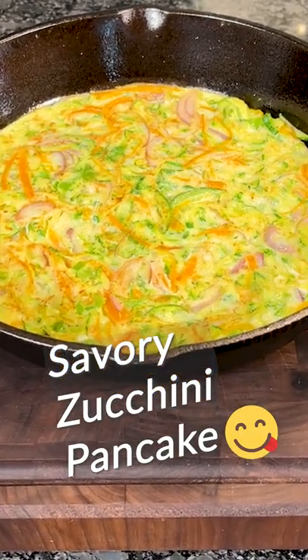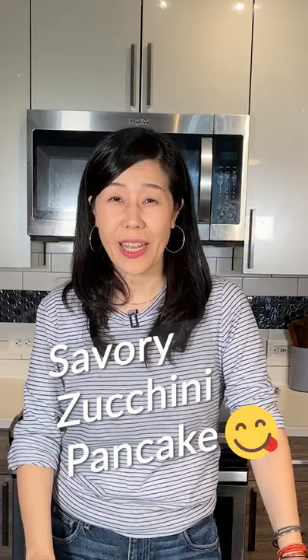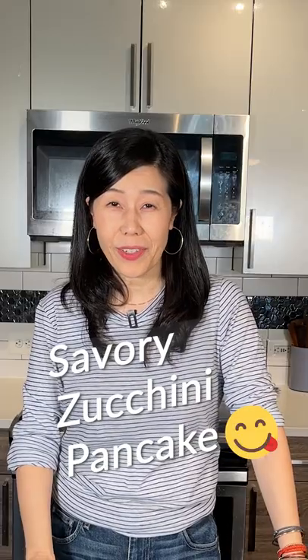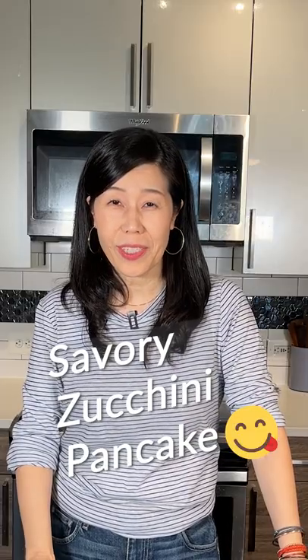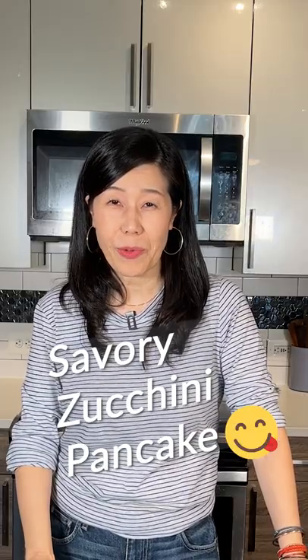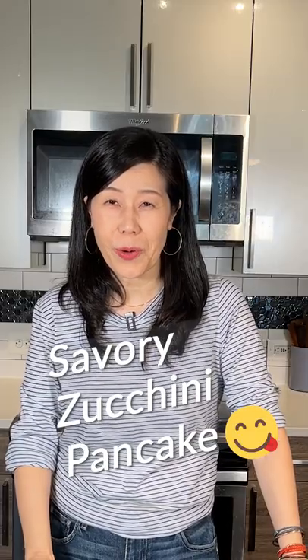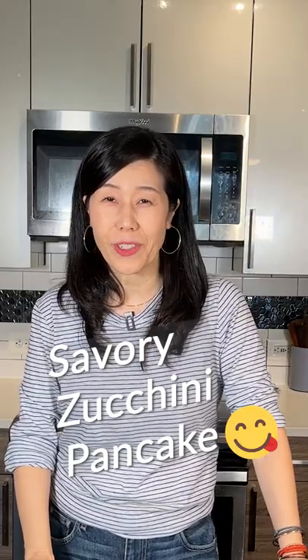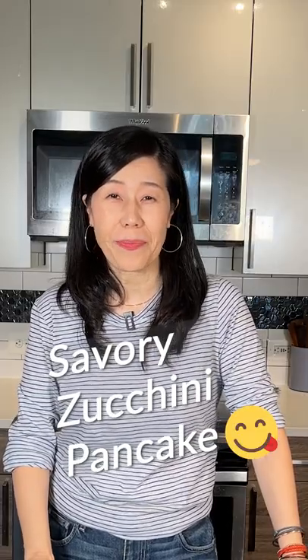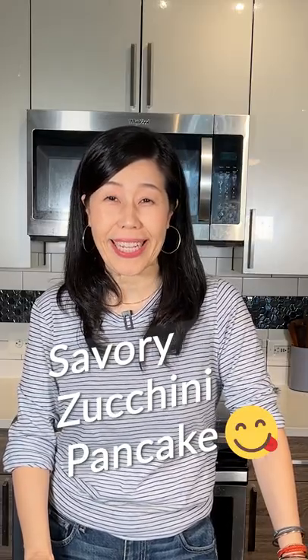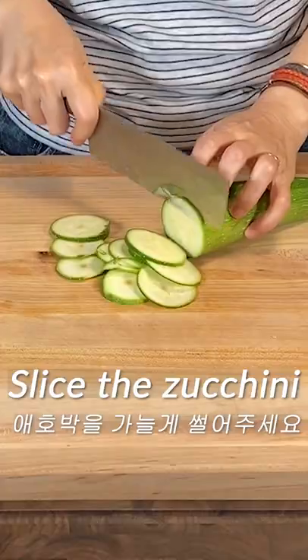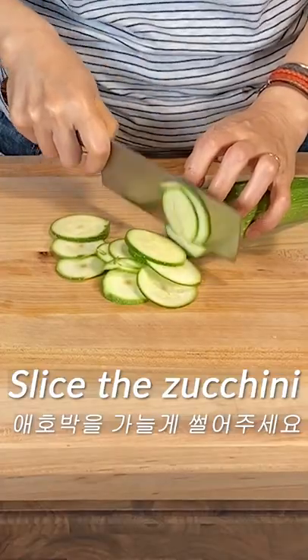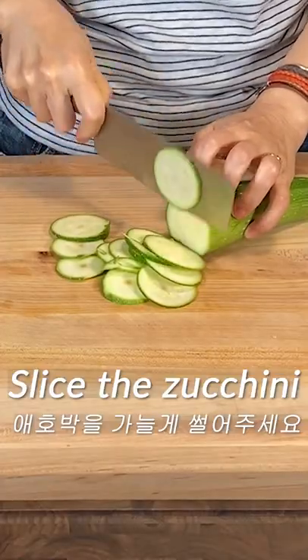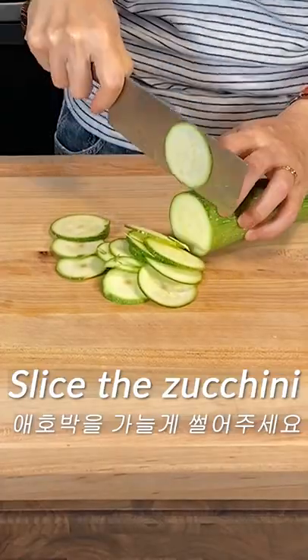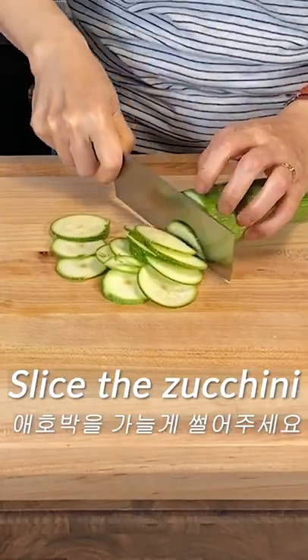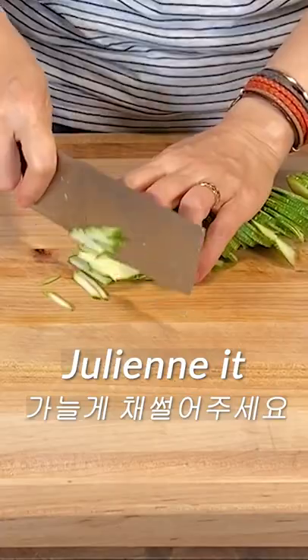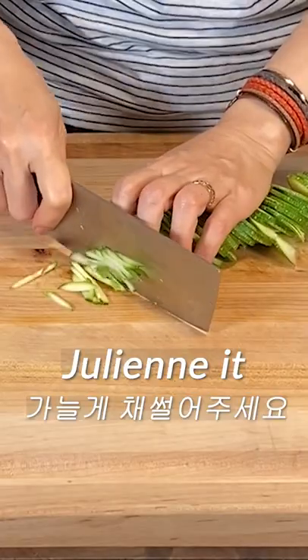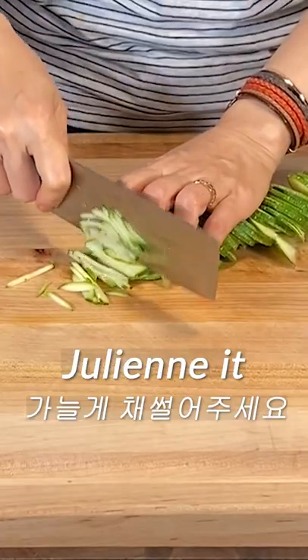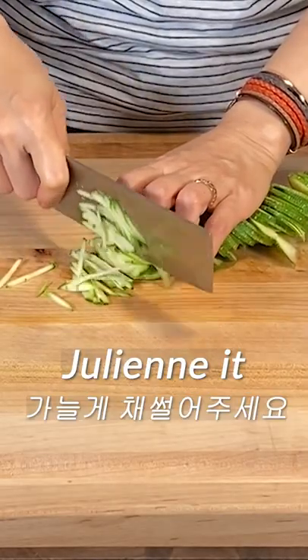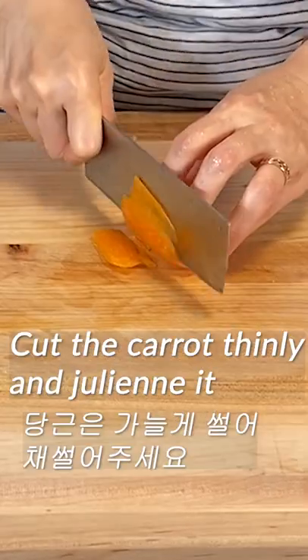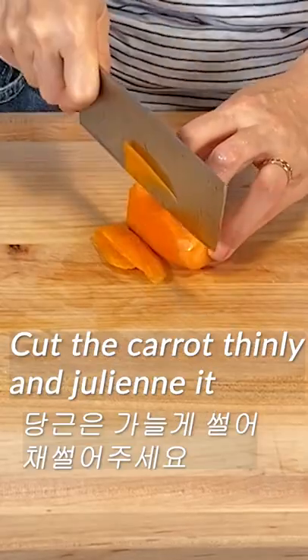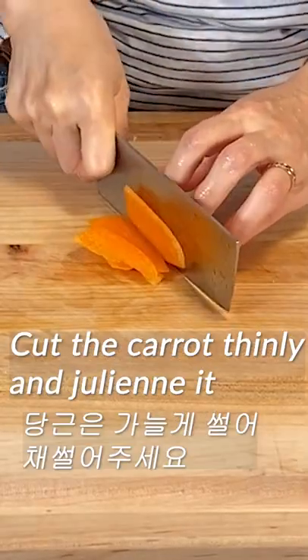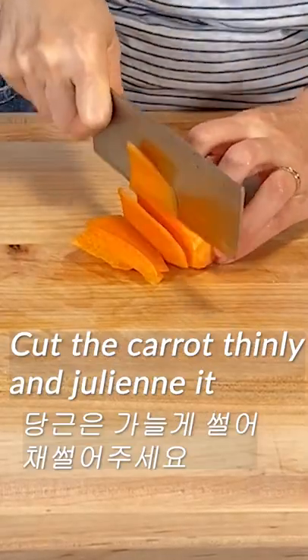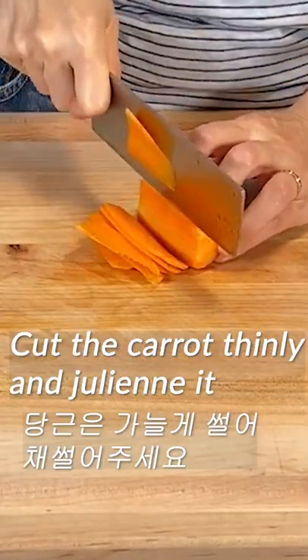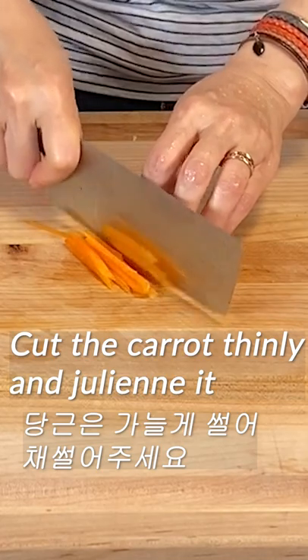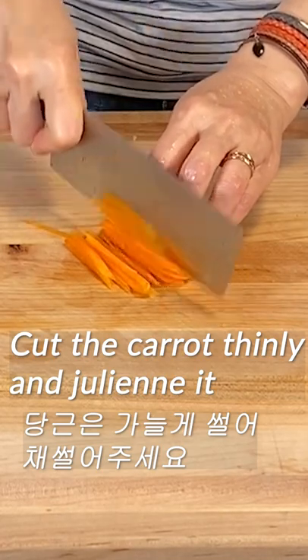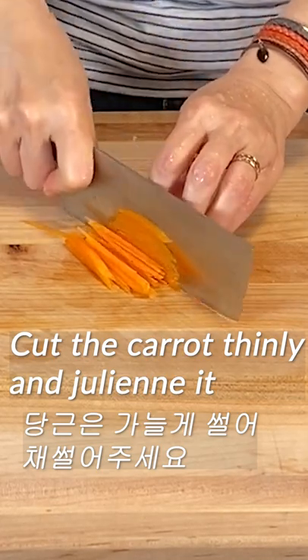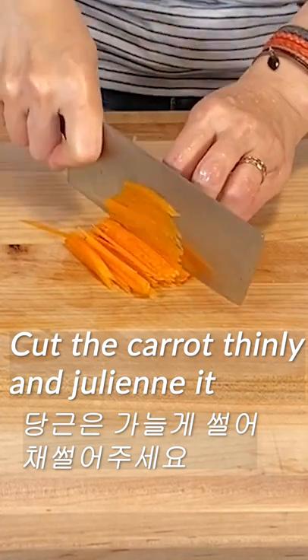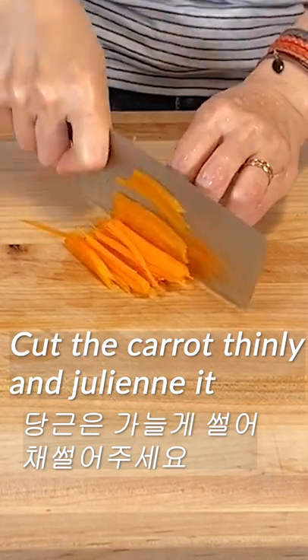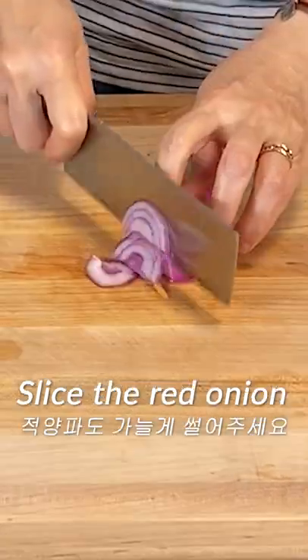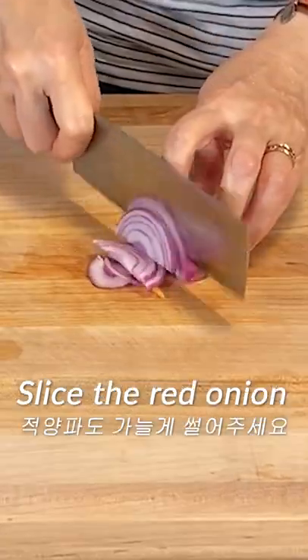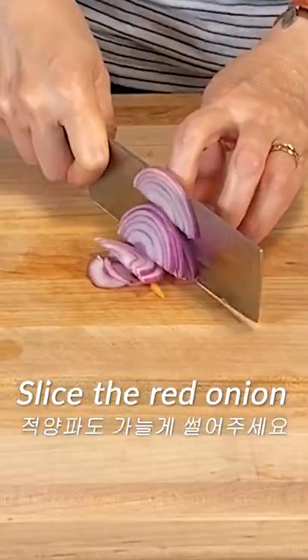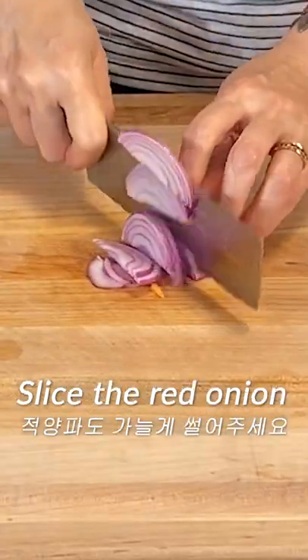Let me introduce savory Korean zucchini pancake. Slice the zucchini thinly and then julienne it. Cut the carrots into thin slices and then julienne it. Slice the red onion thinly.